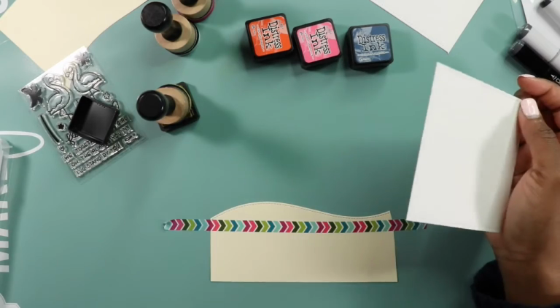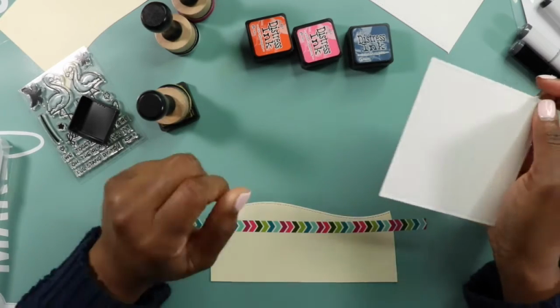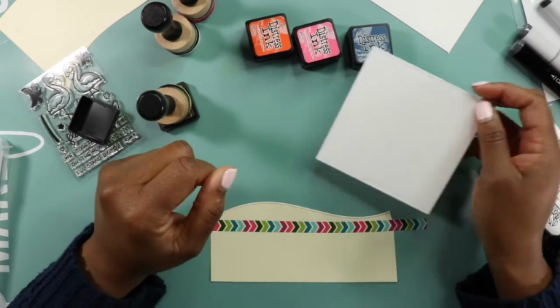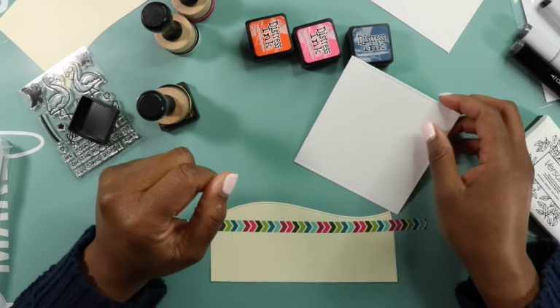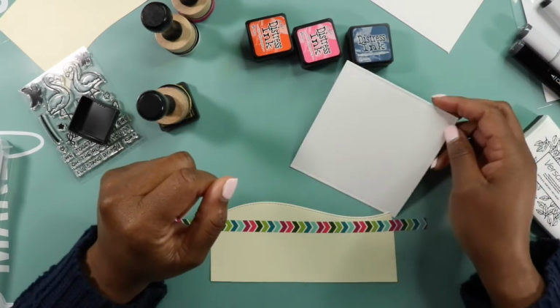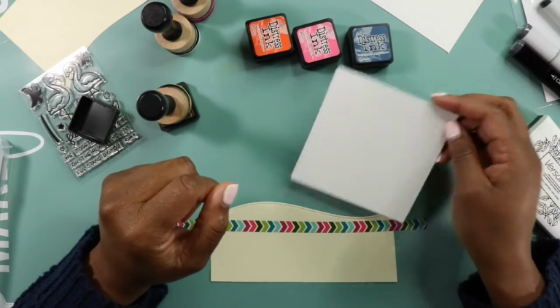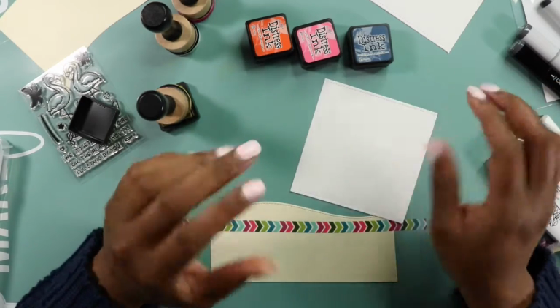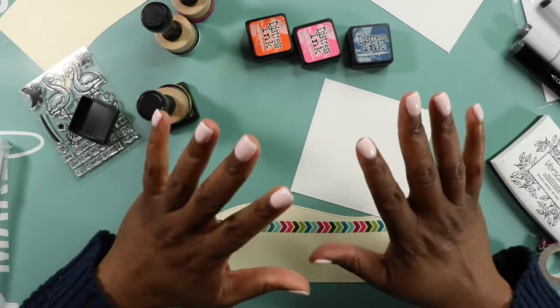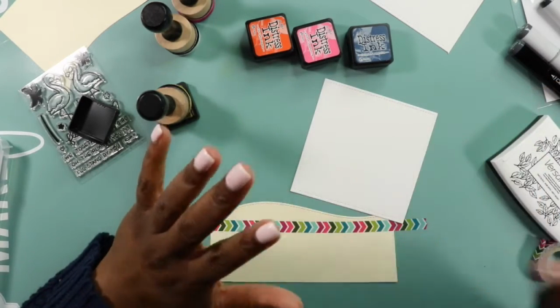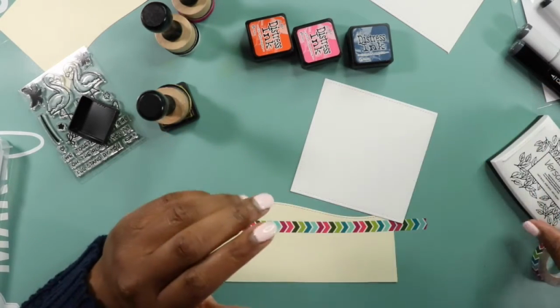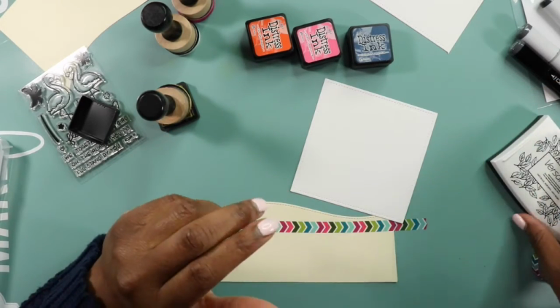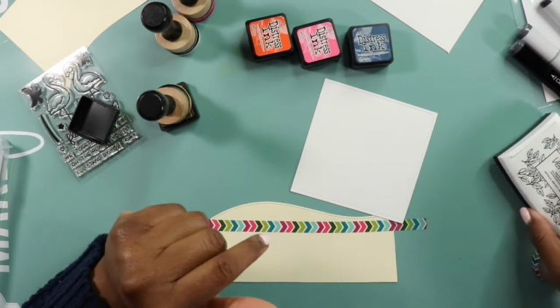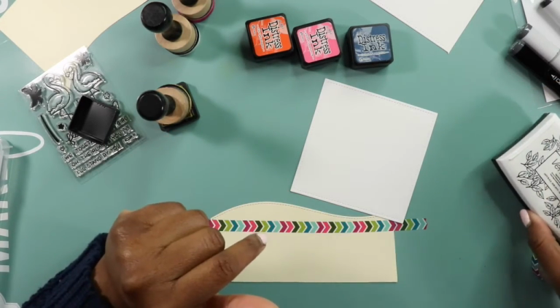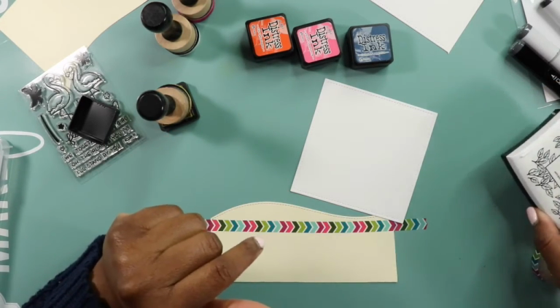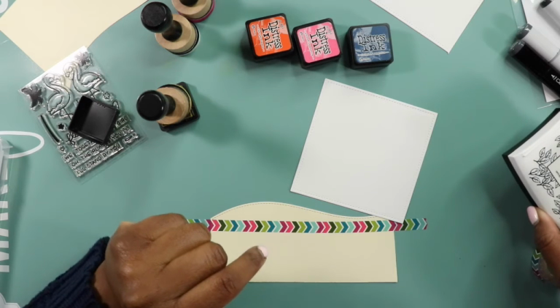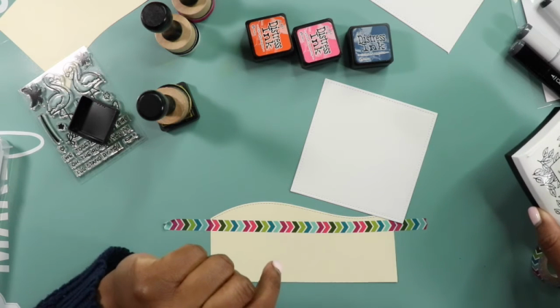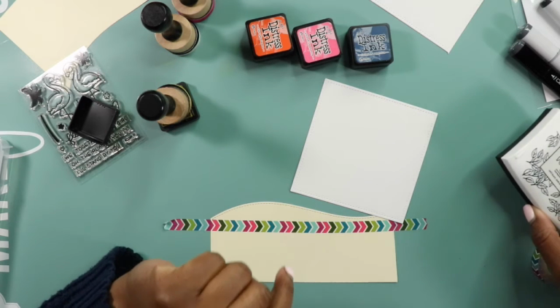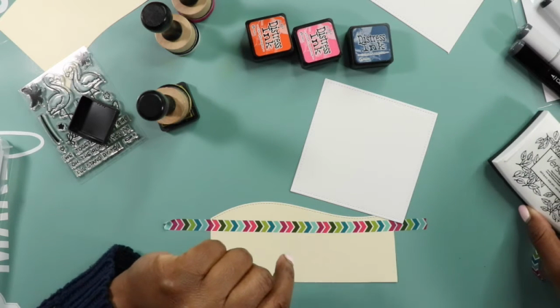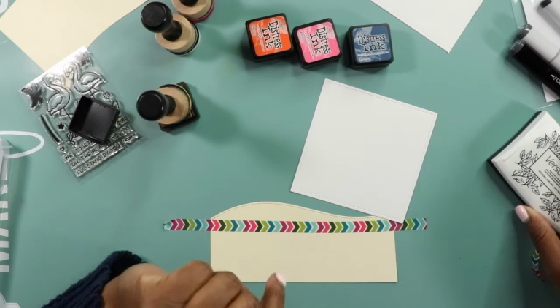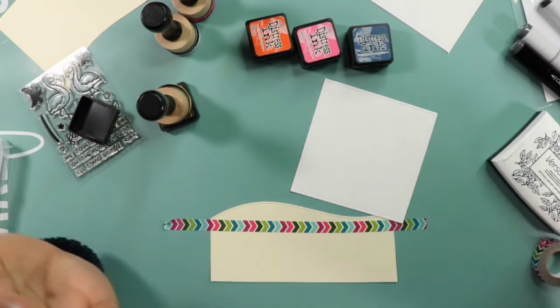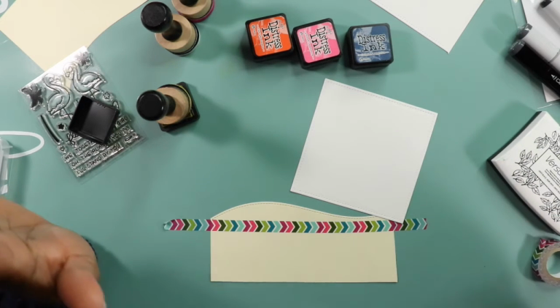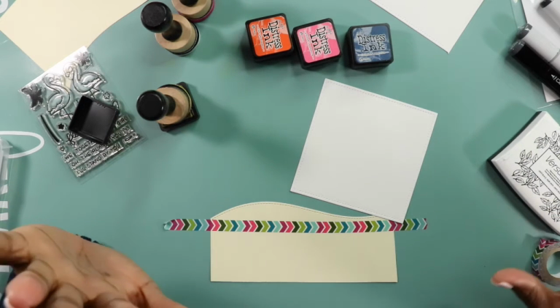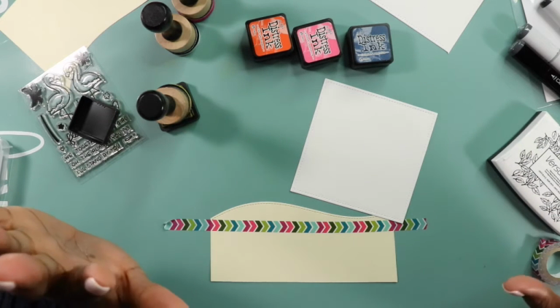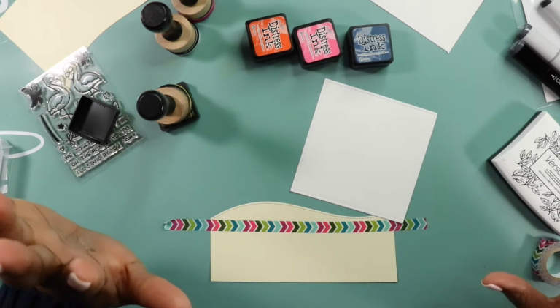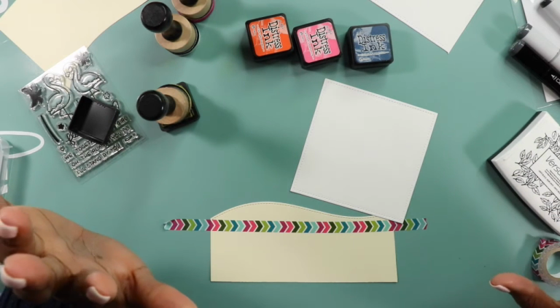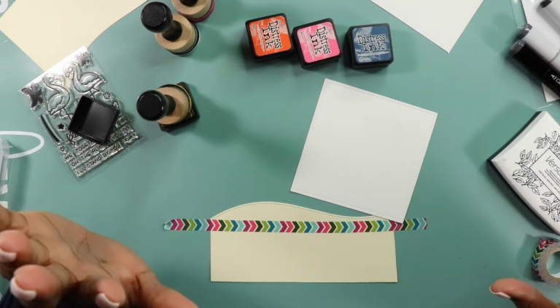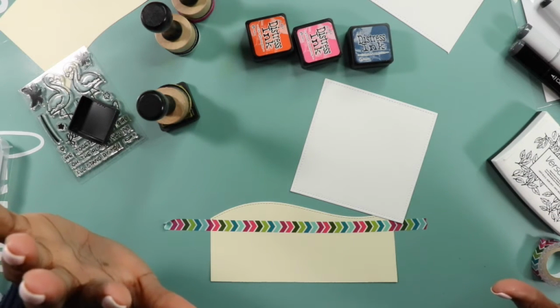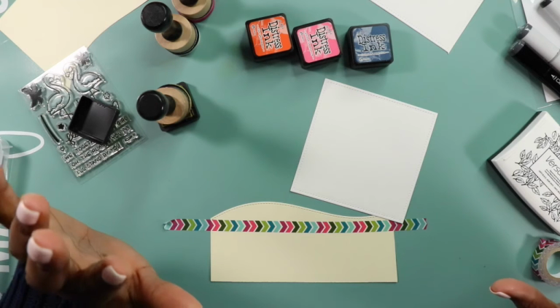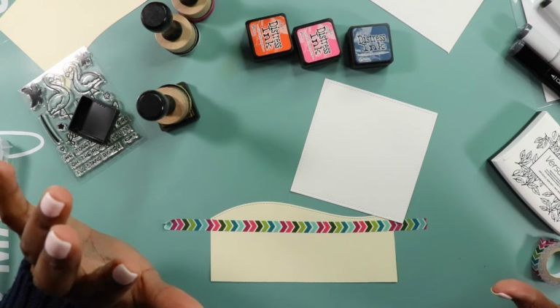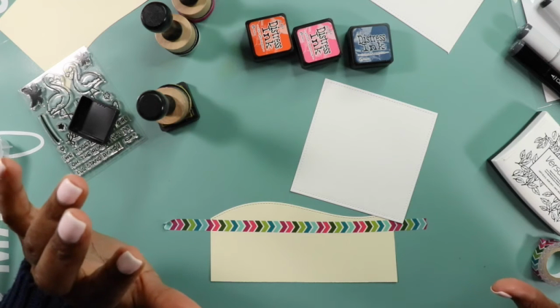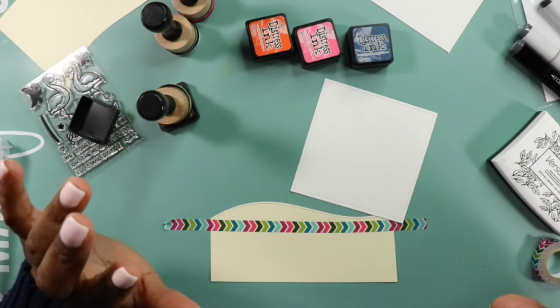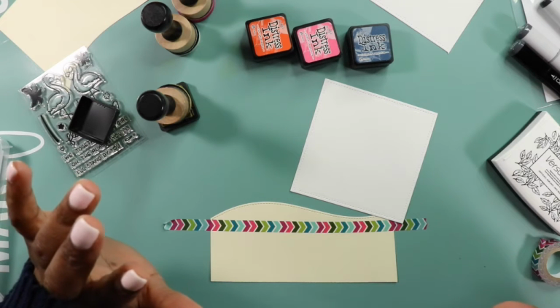Hello my crafty friends! It is Jenae here and today I am dropping by for a Color With Me episode that's going to be a little different with the way I do it.